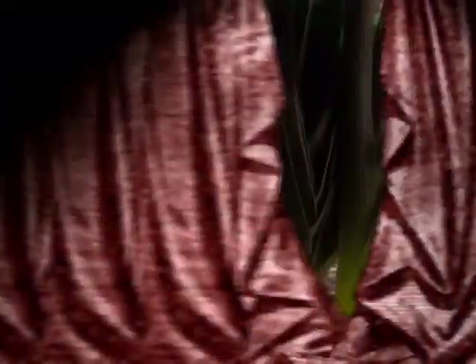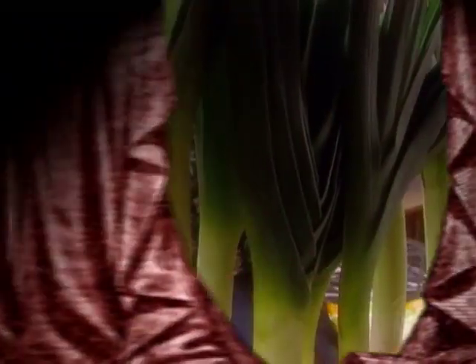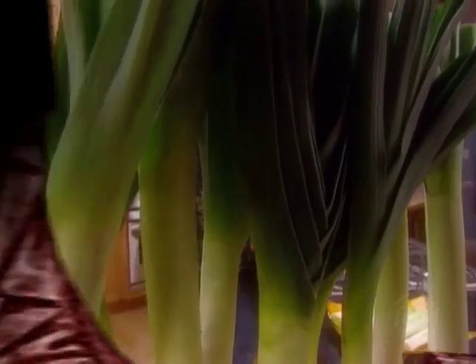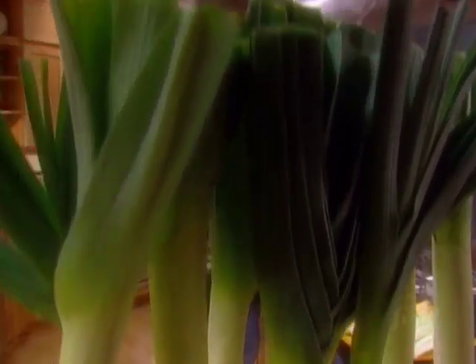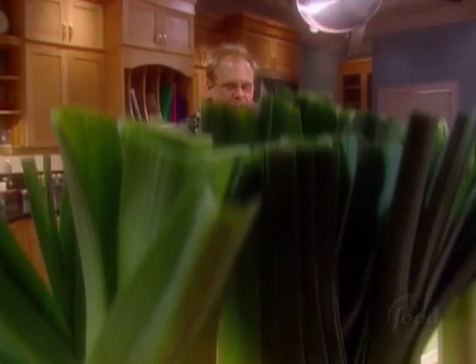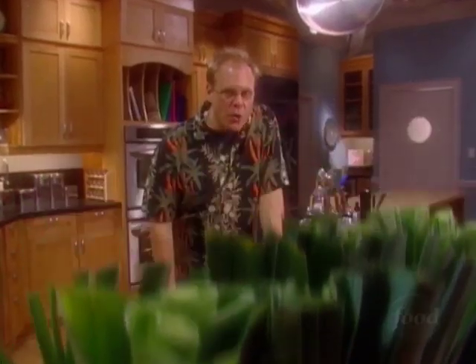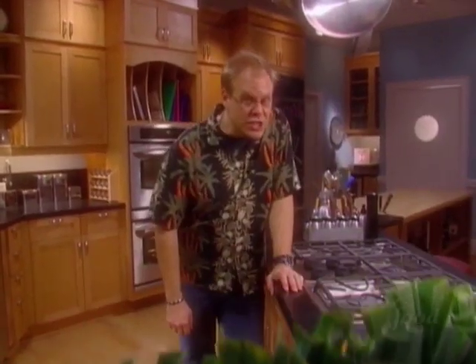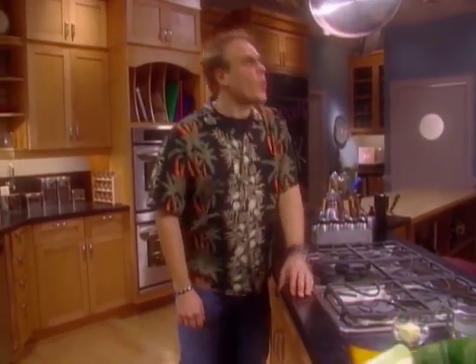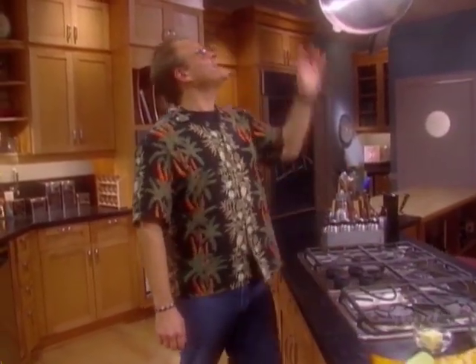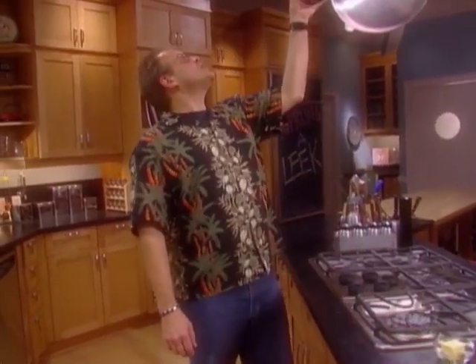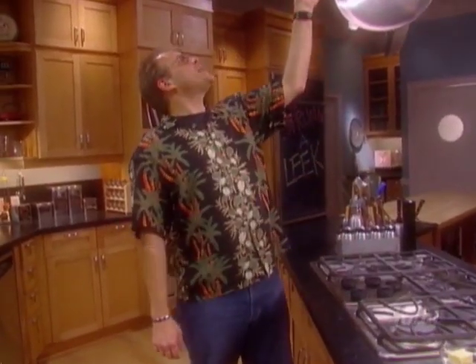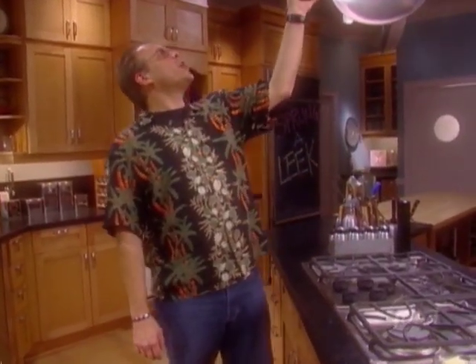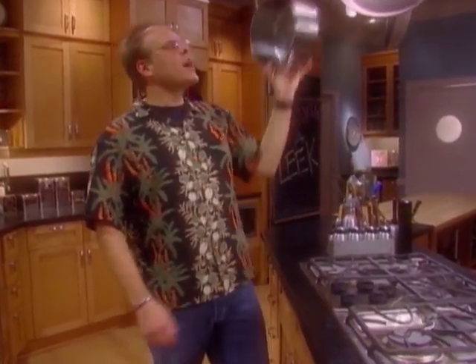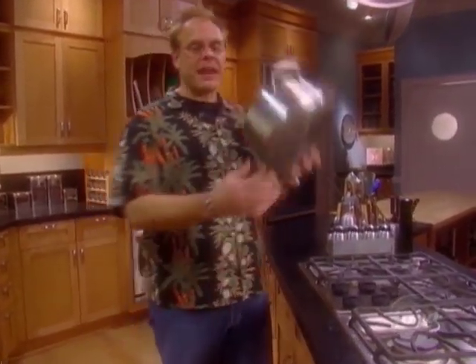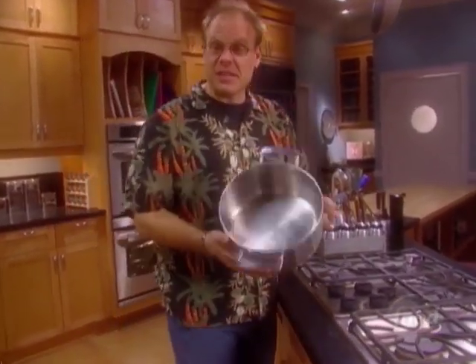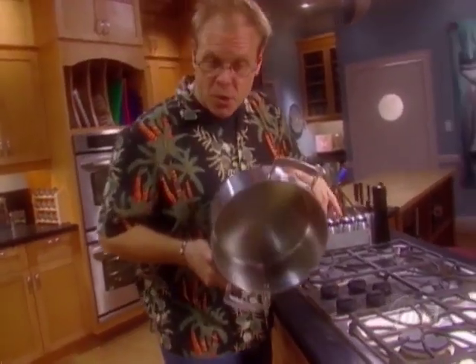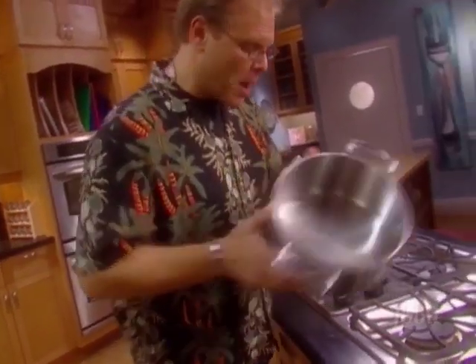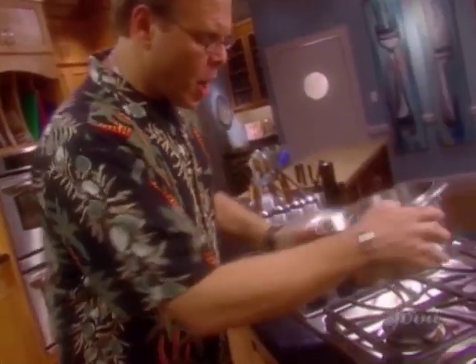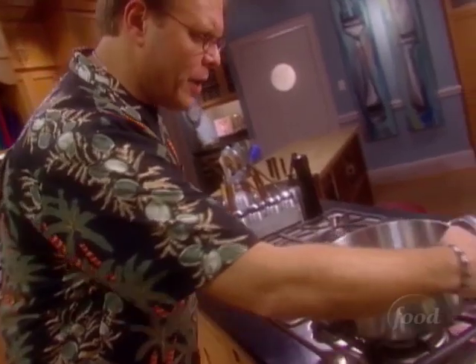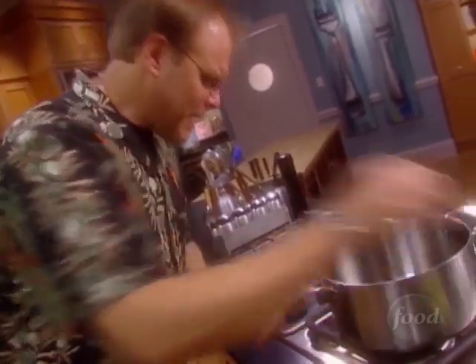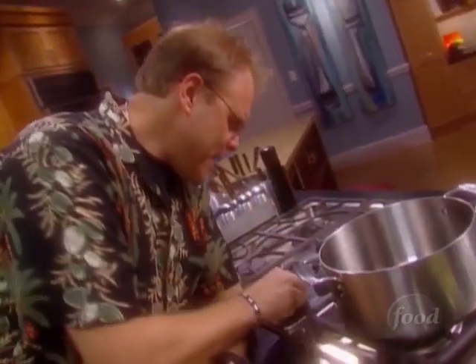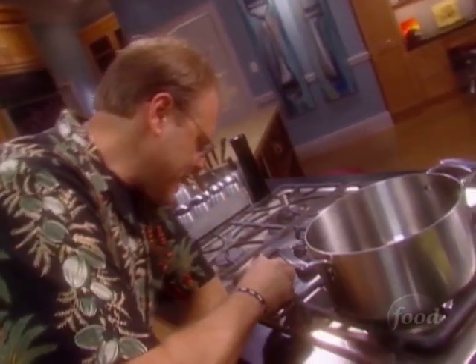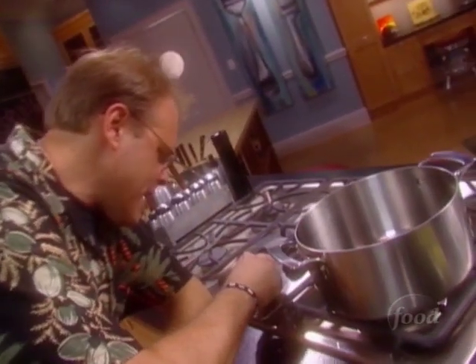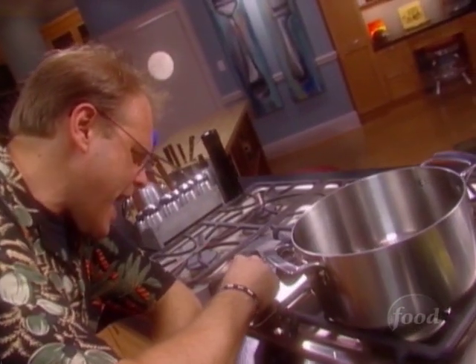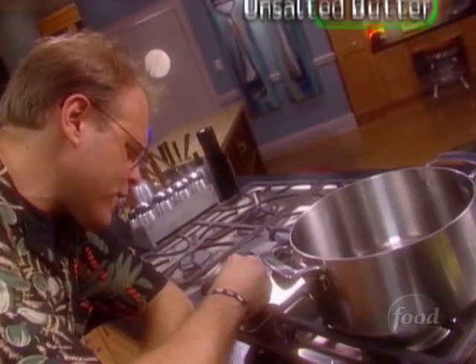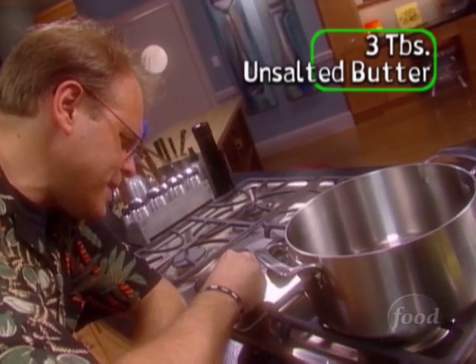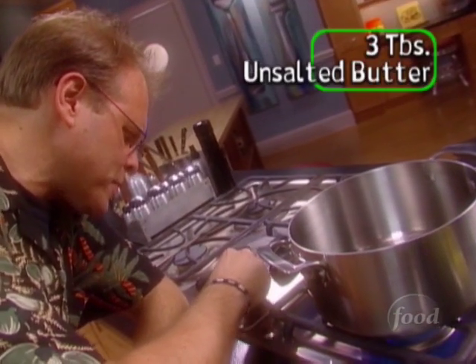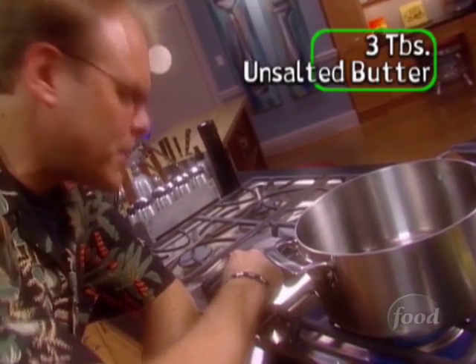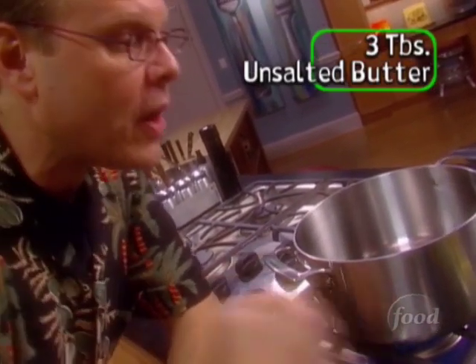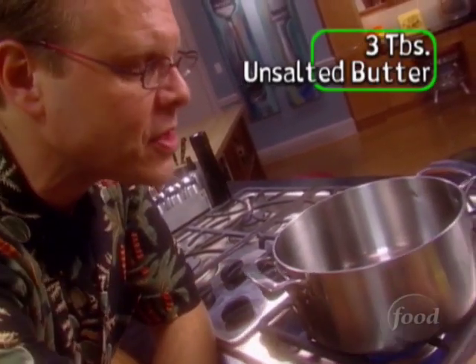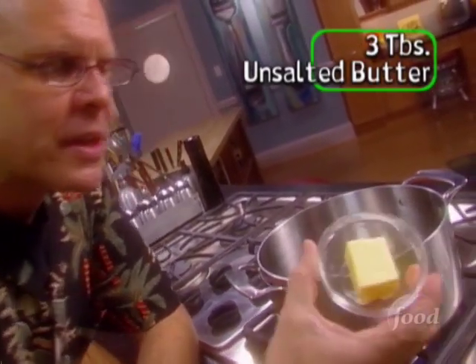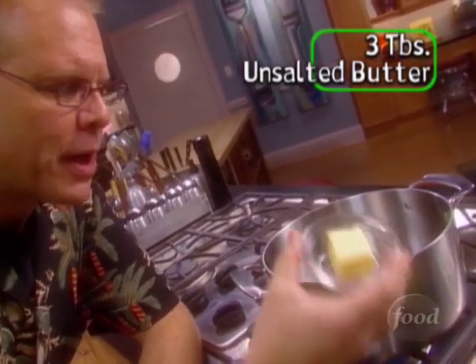To assemble your very own vichyssoise, place a large saucepan — like a six-quart model — over medium heat and add three tablespoons of unsalted butter.